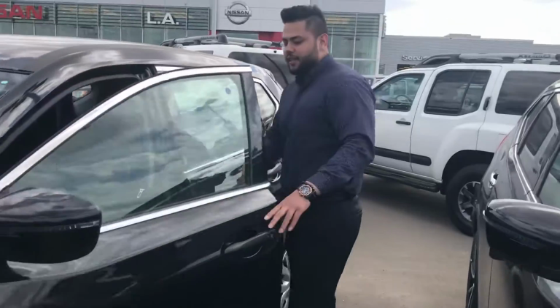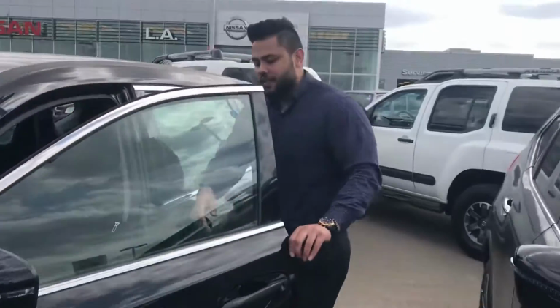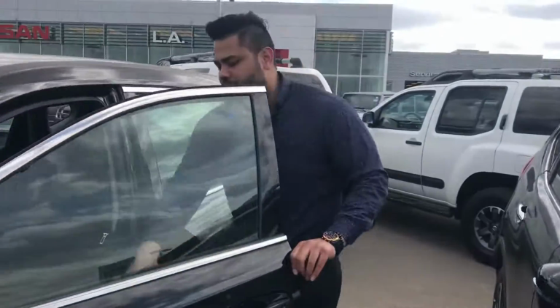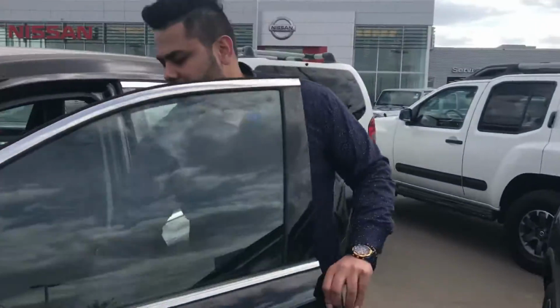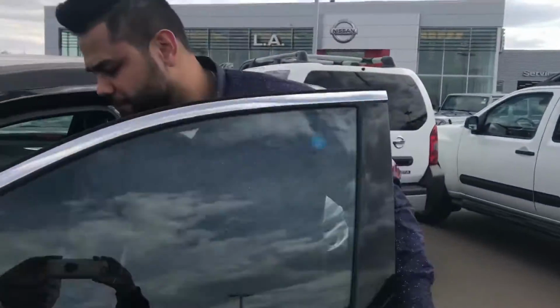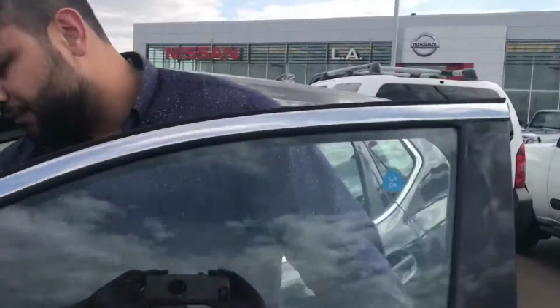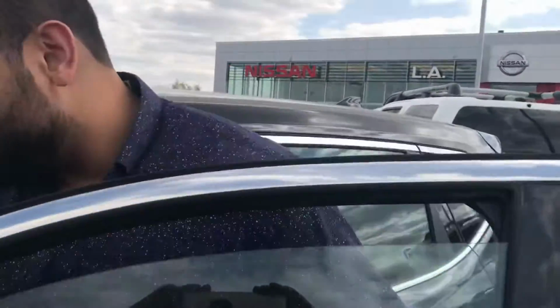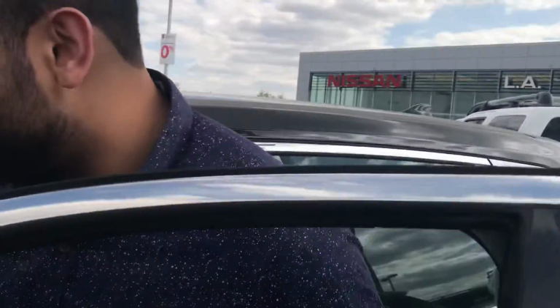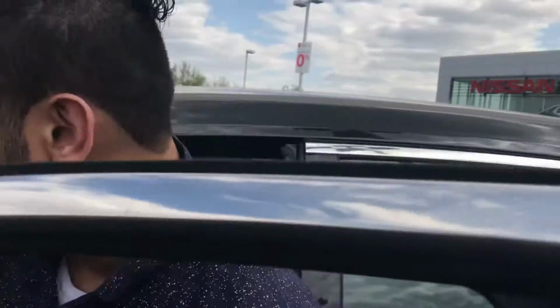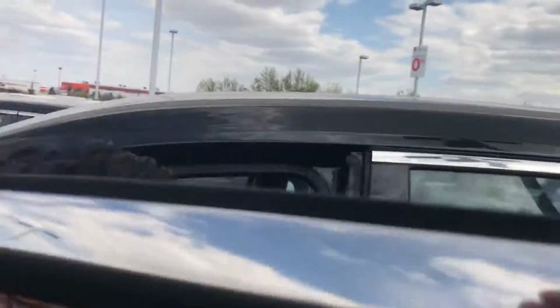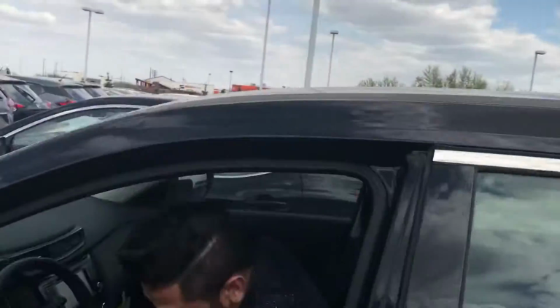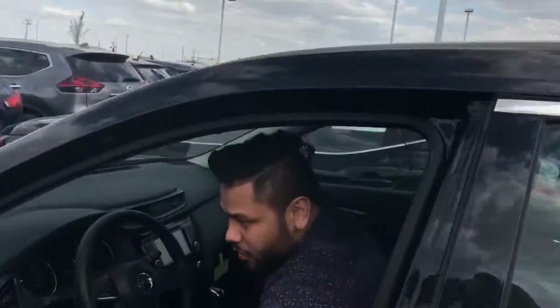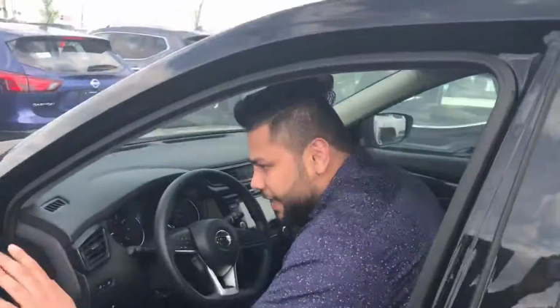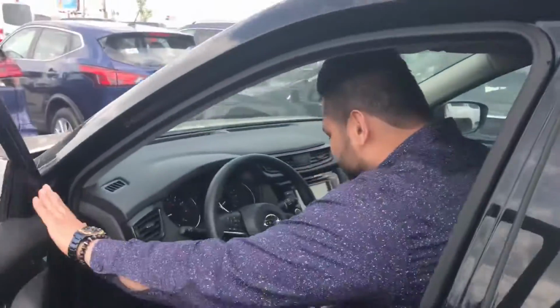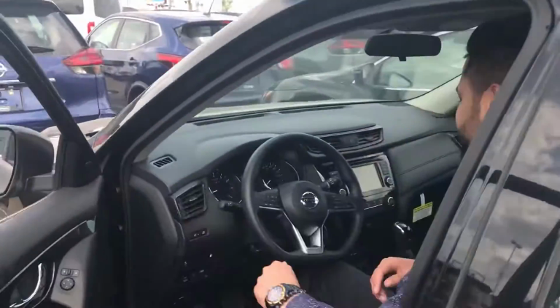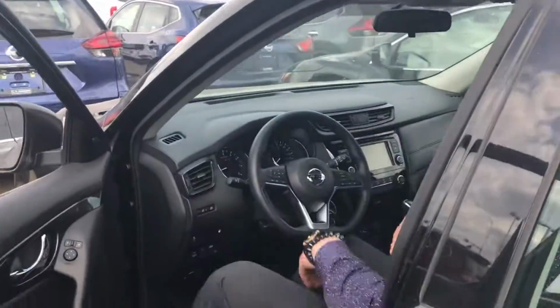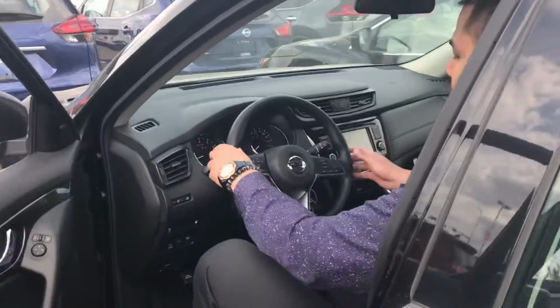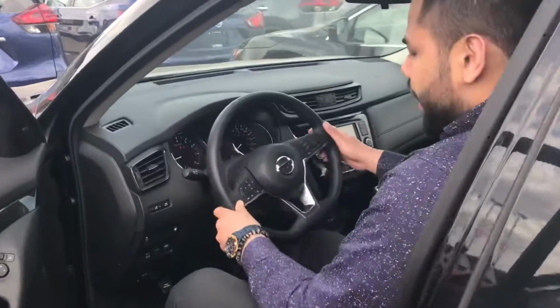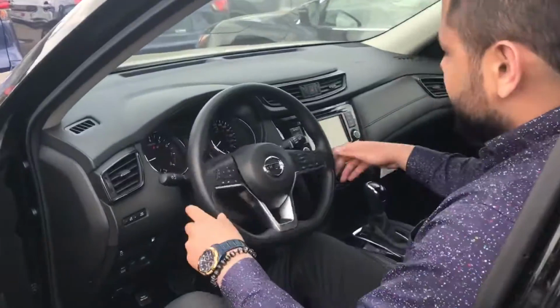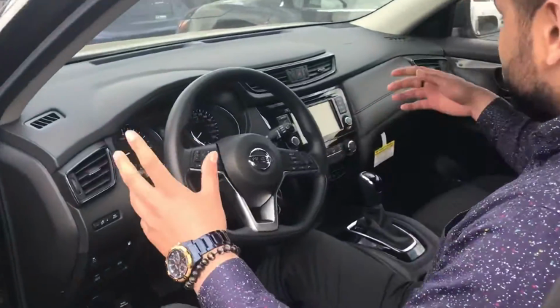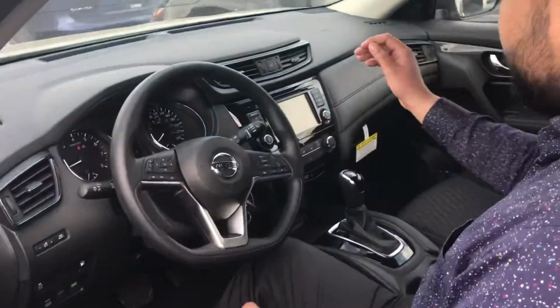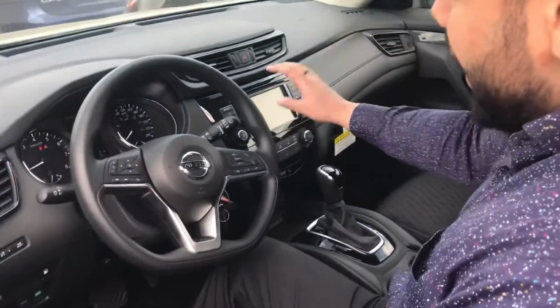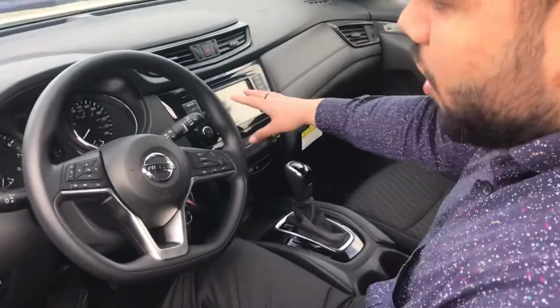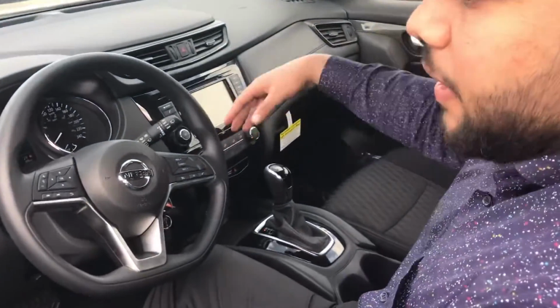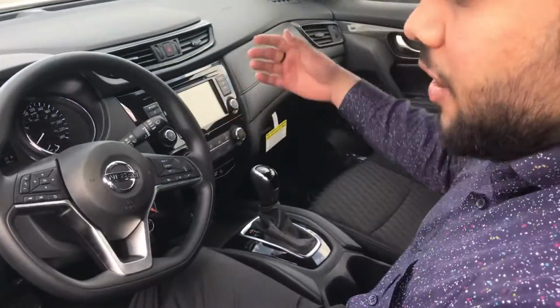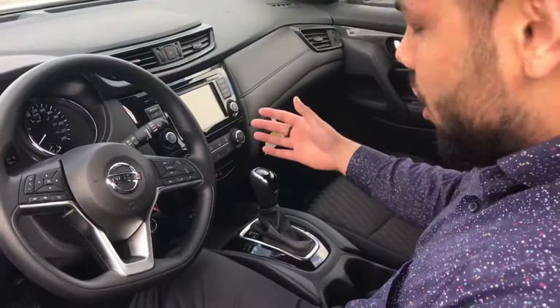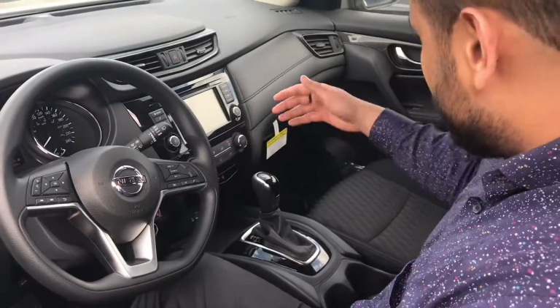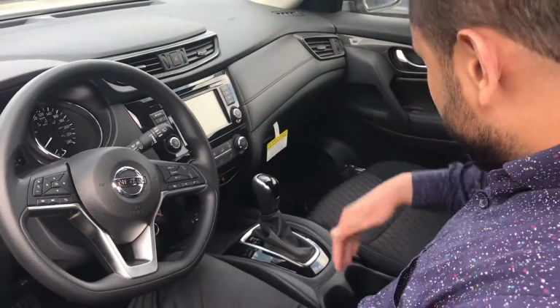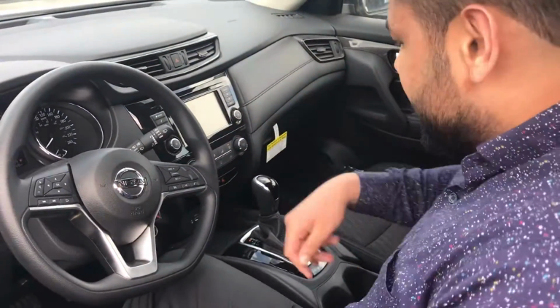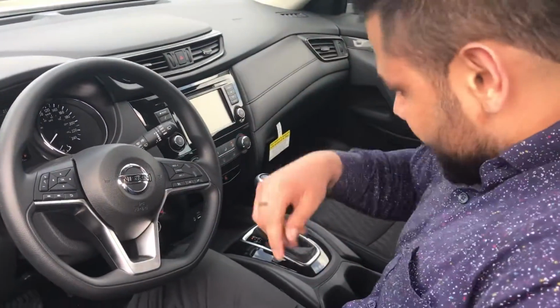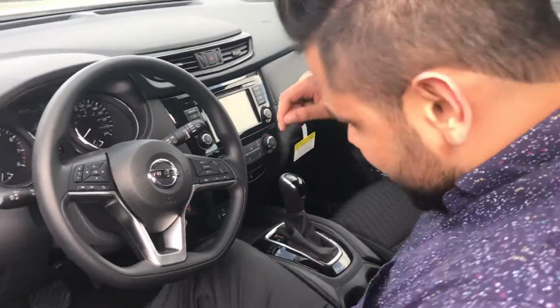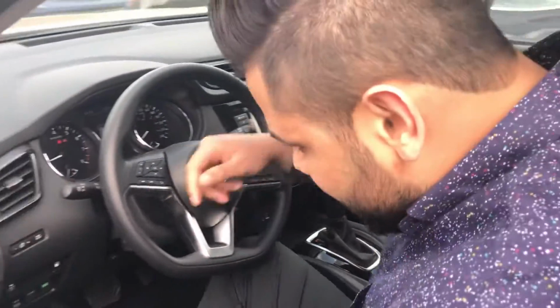Taking a look inside, we've got blind spot warning lights right there. It's going to have your Apple CarPlay, Android Auto, and heated seats.